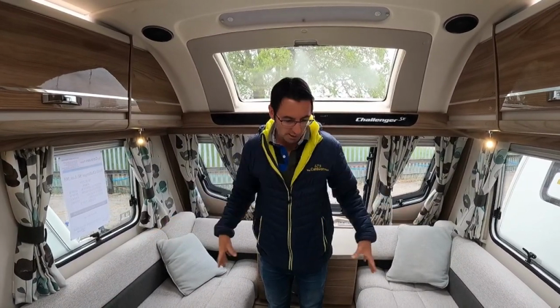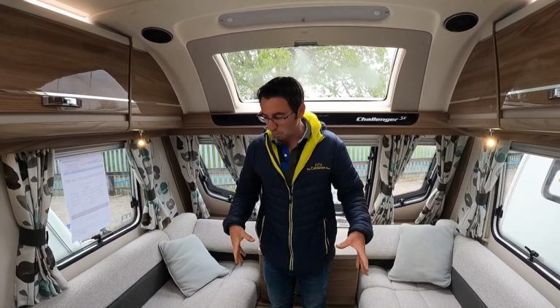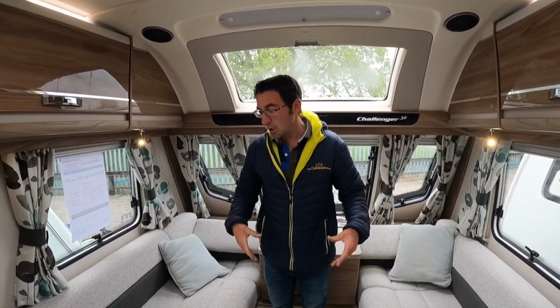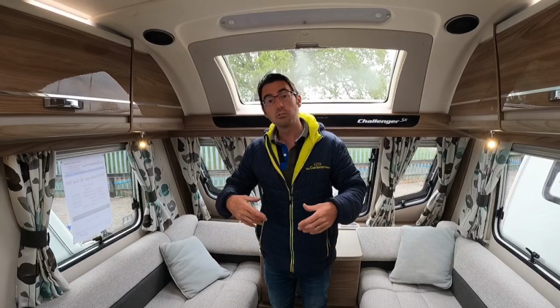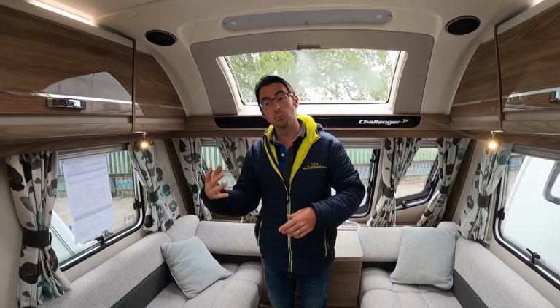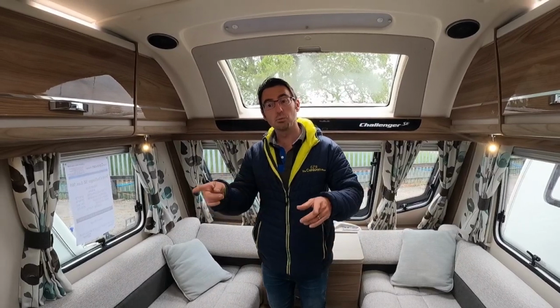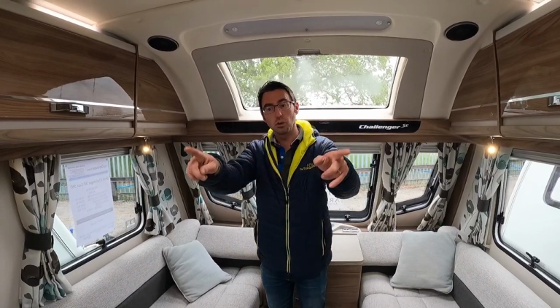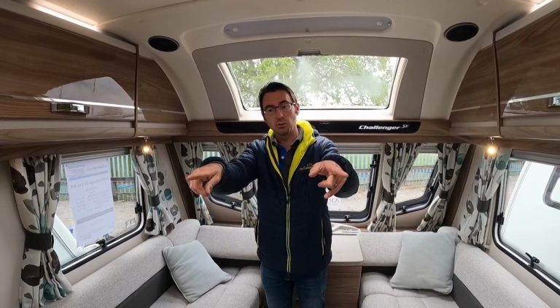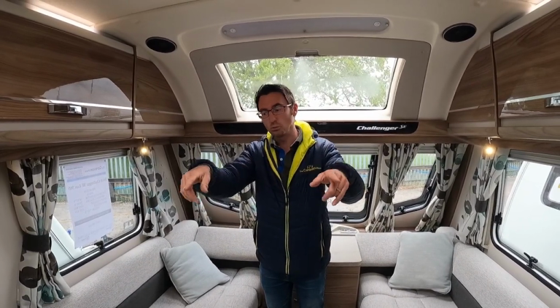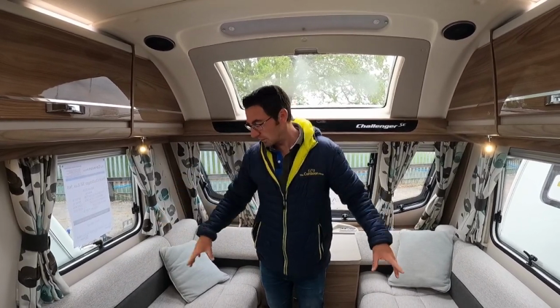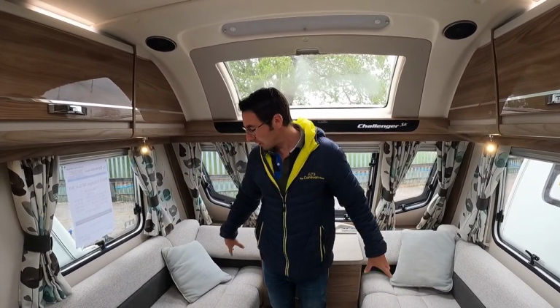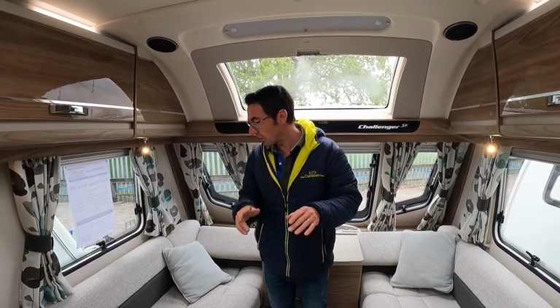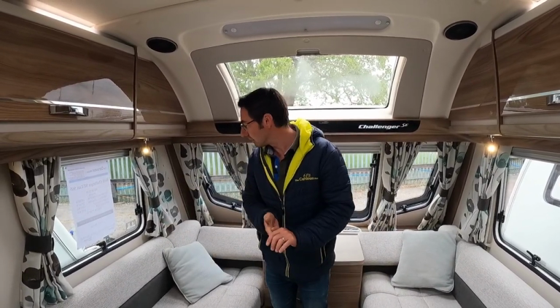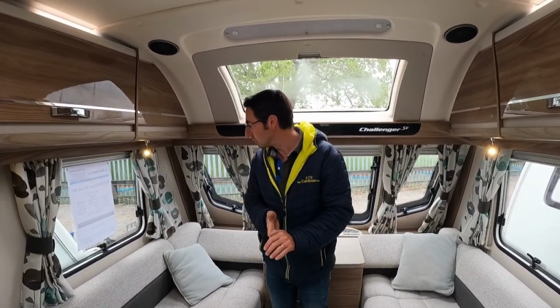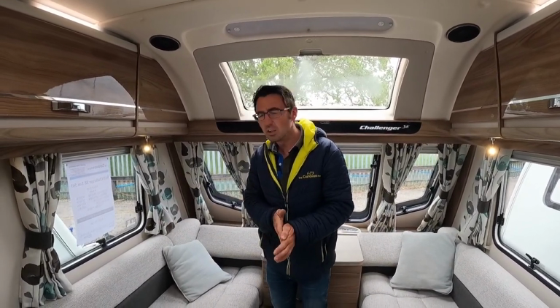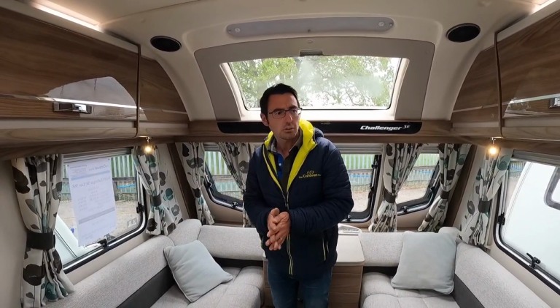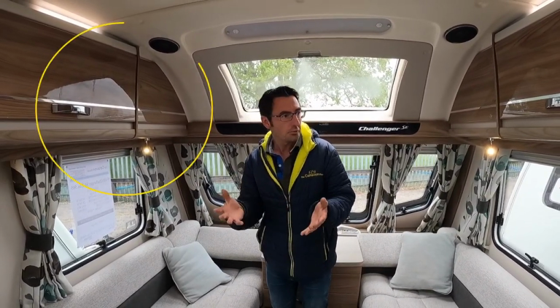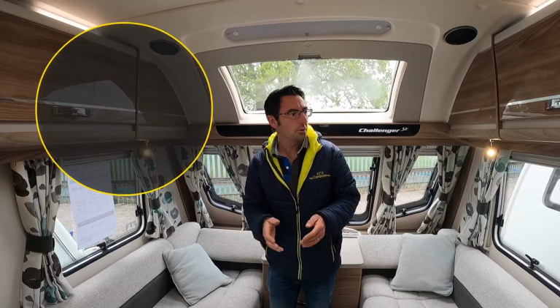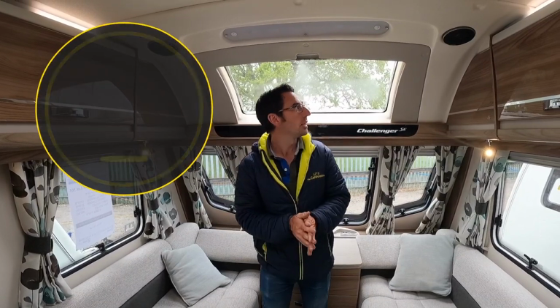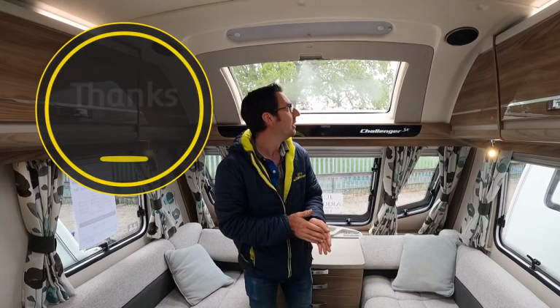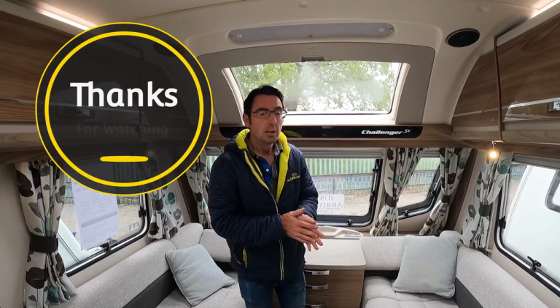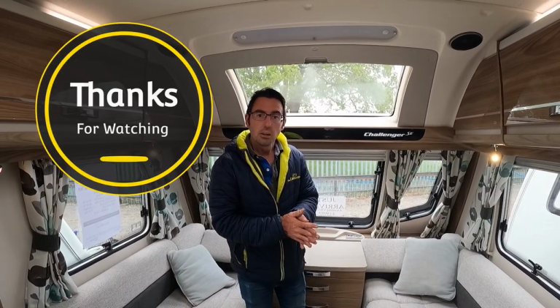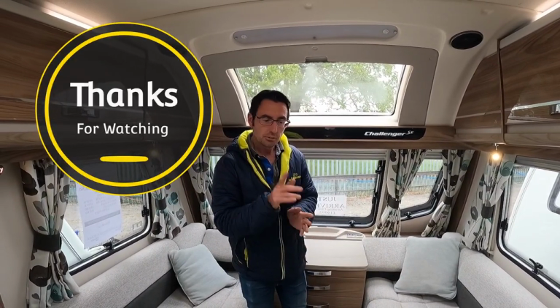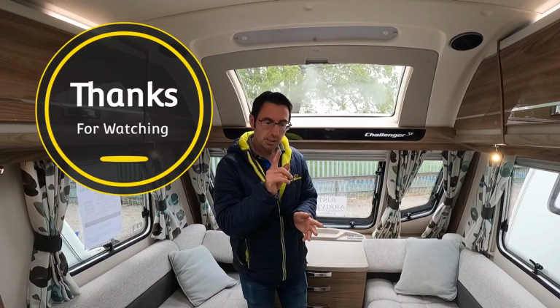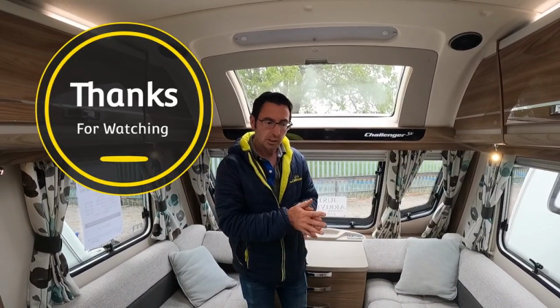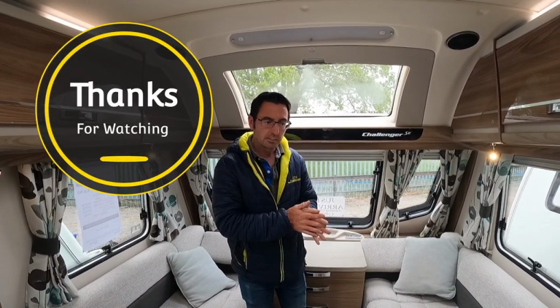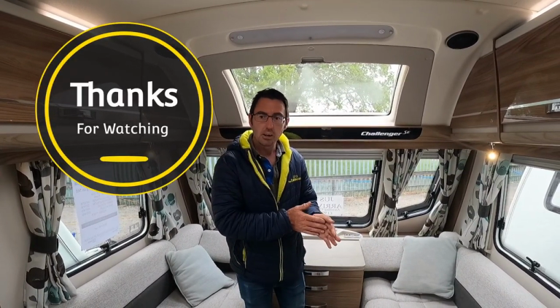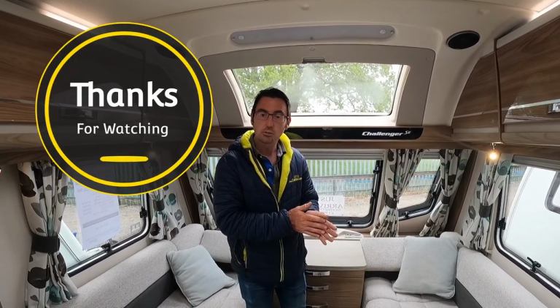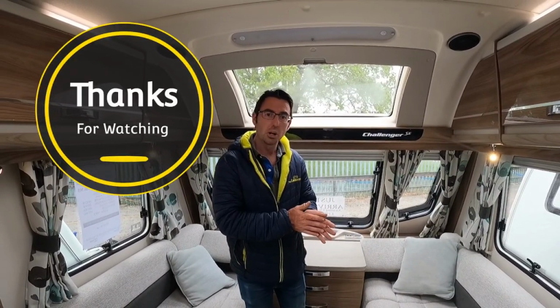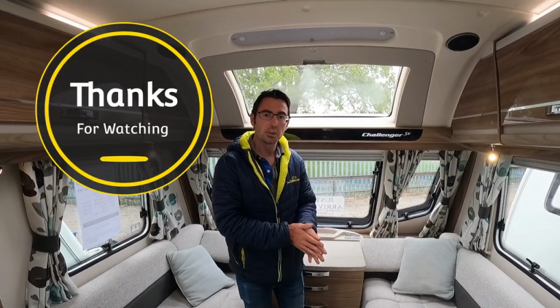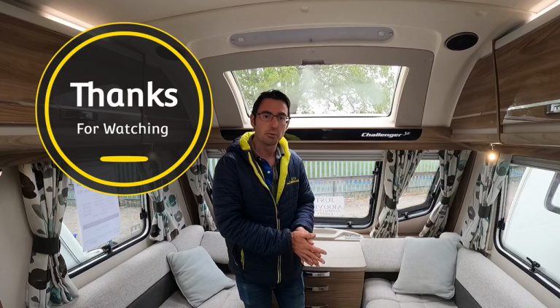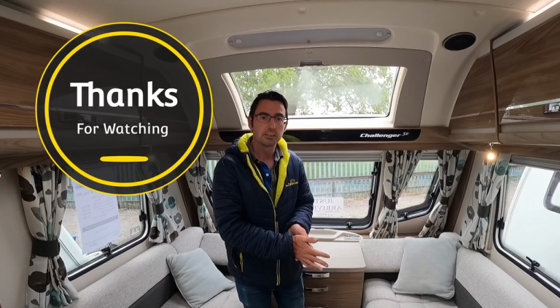This van really appeals to couples and families. If you've got kids they can use the single beds, you can make it a double bed, and if you're a bit older you've got the separate singles with somewhere for the grandkids at the front. Quite a few options with this one — let us know what you think in the comments. Thanks for watching, I'm Mark at The Caravan Place.